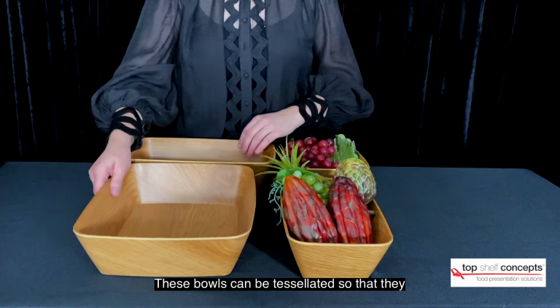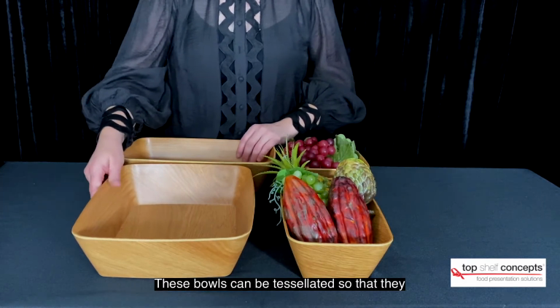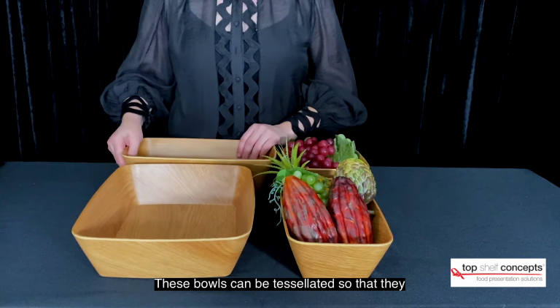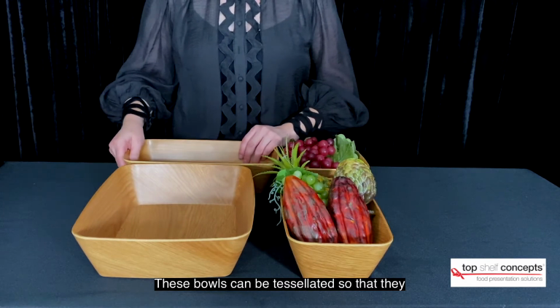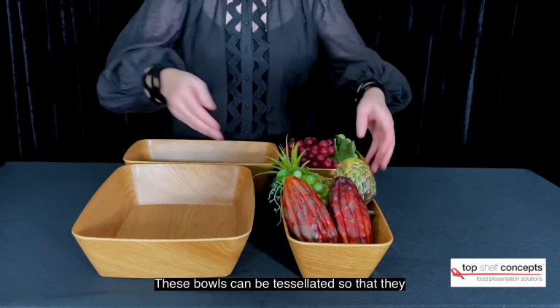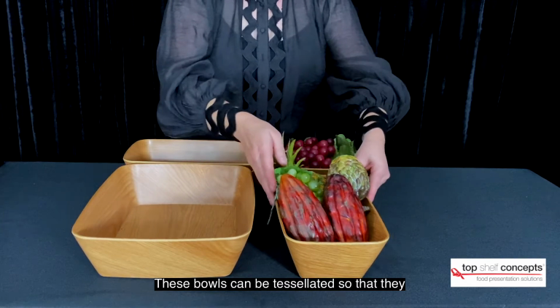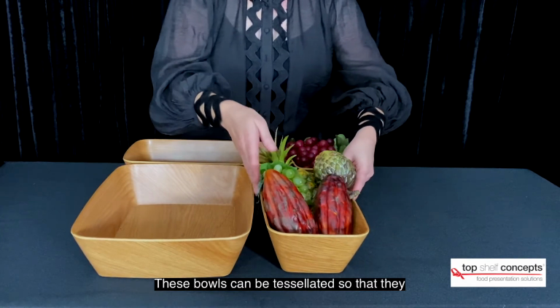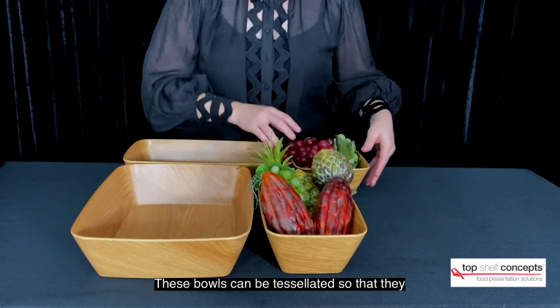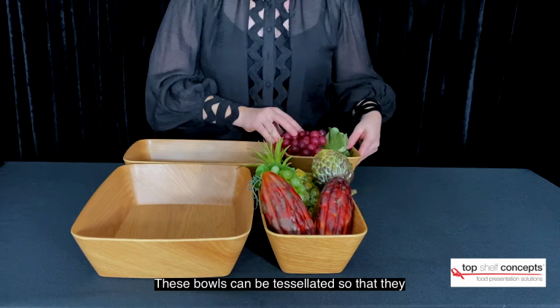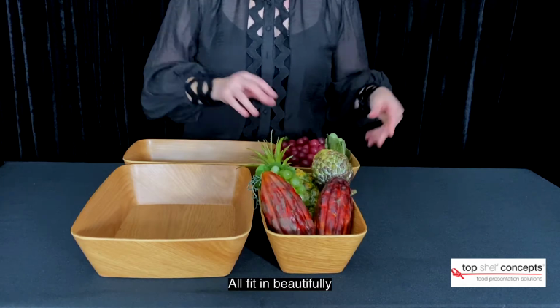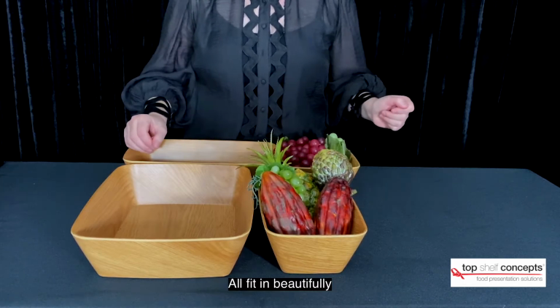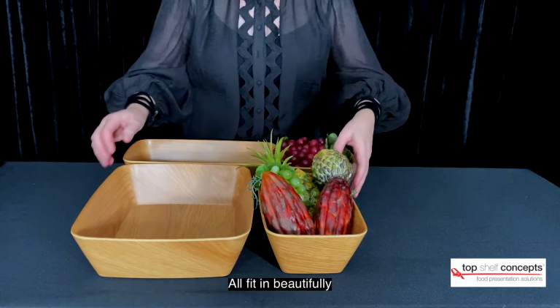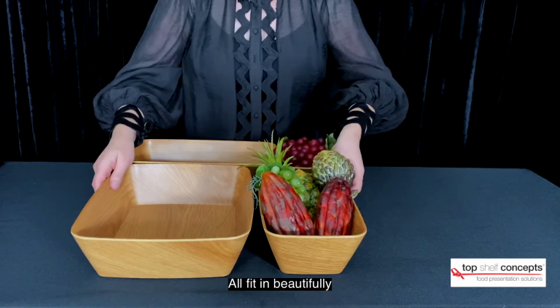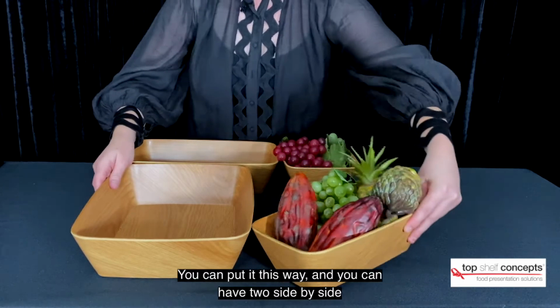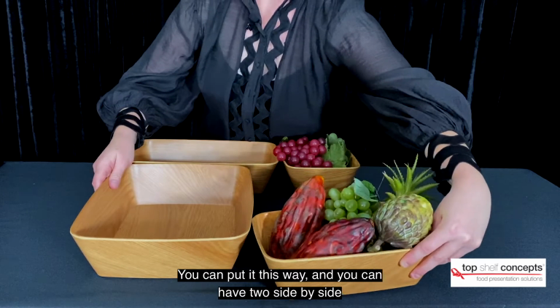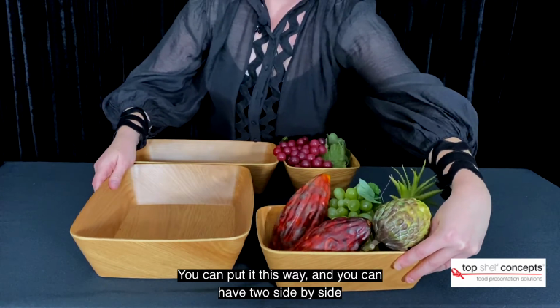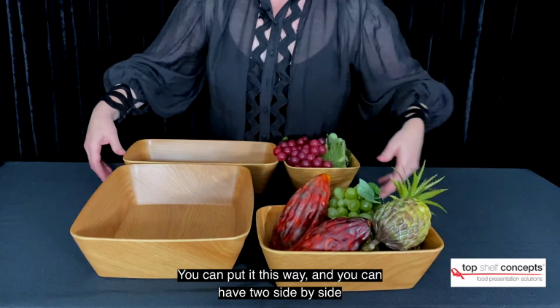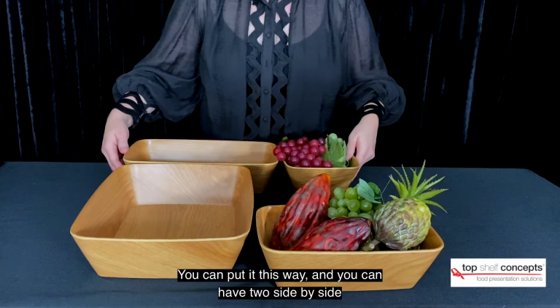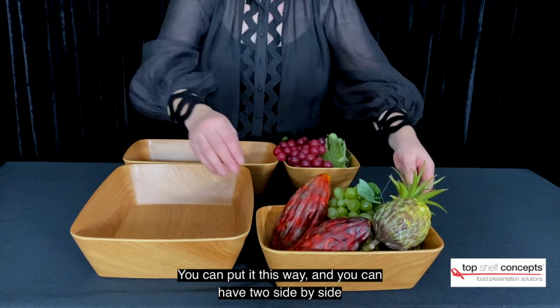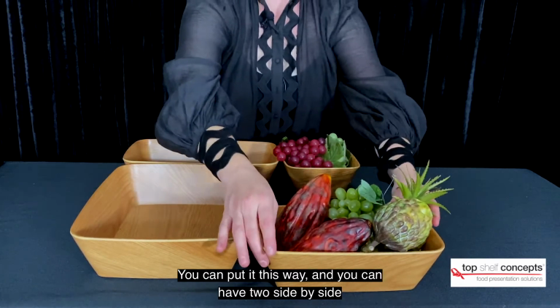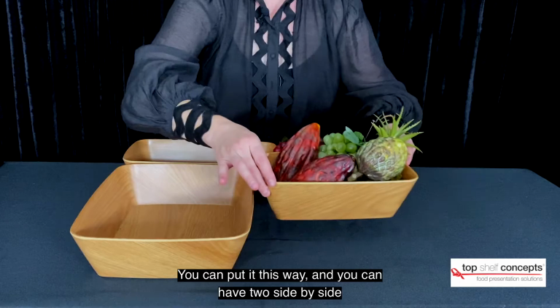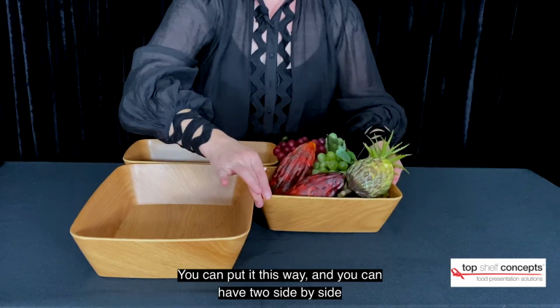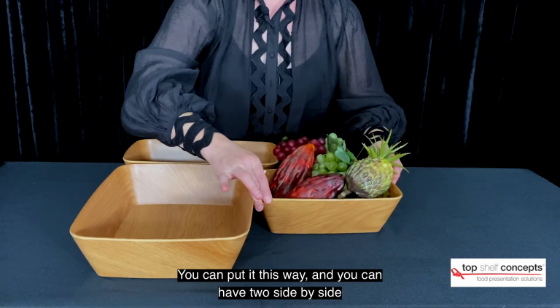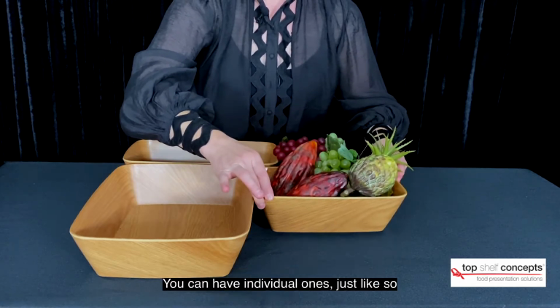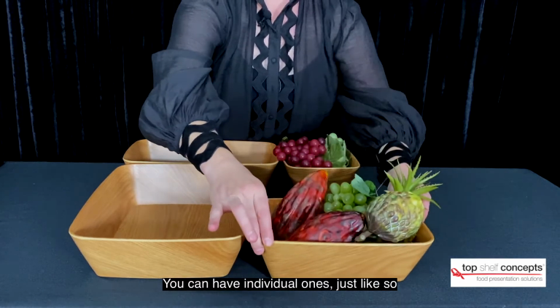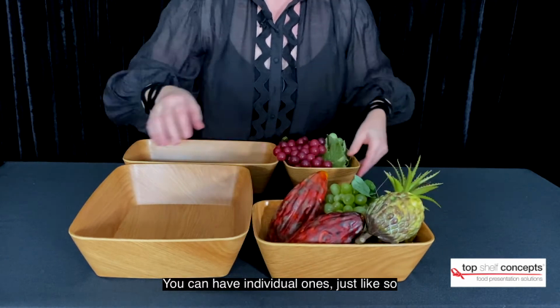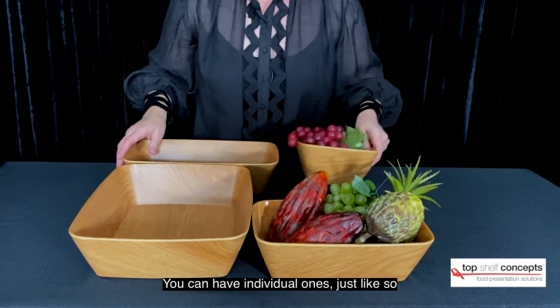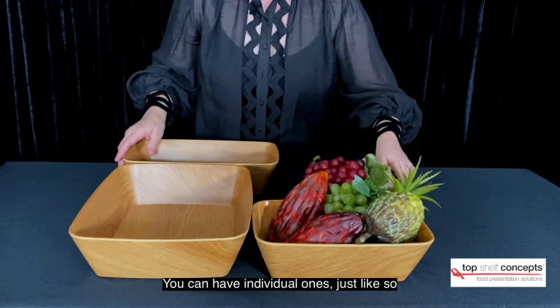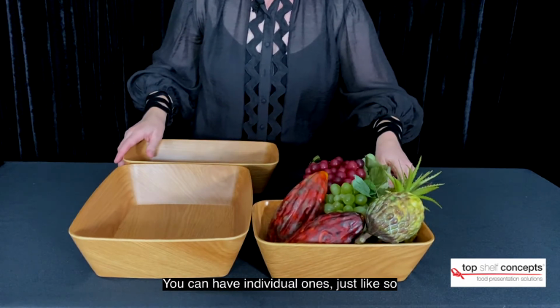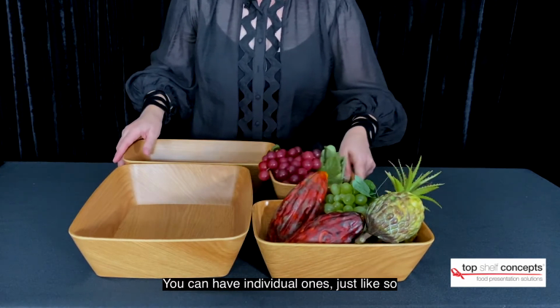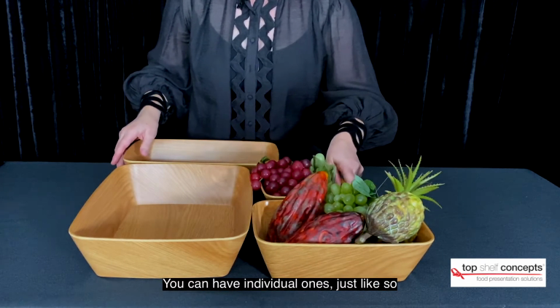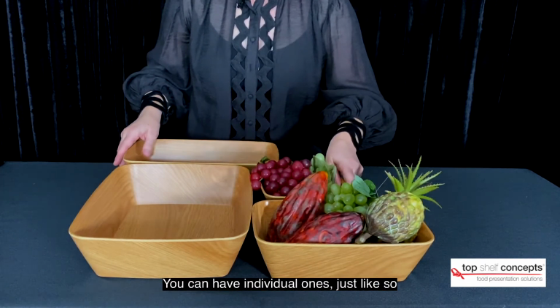These bowls can be tessellated so that they all fit in beautifully. You can put it this way and you can have two side by side, or you can have individual just so.